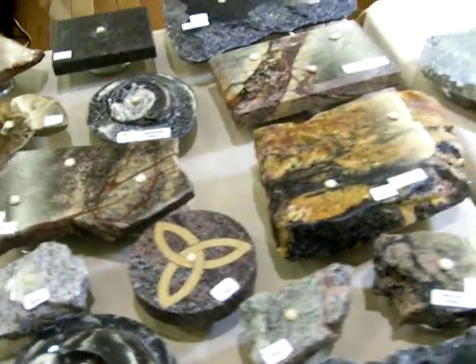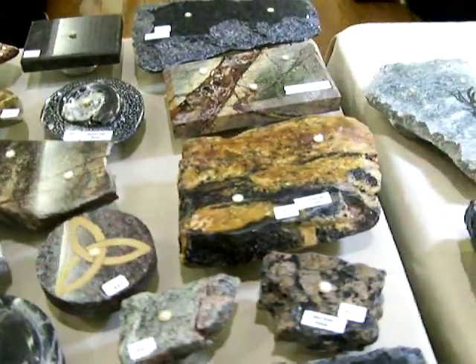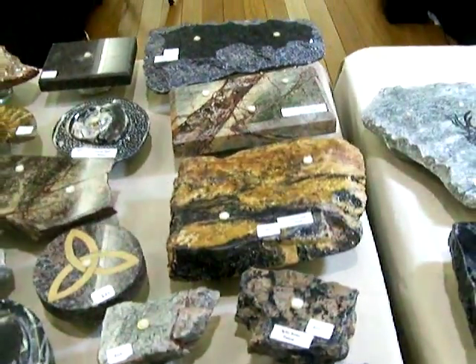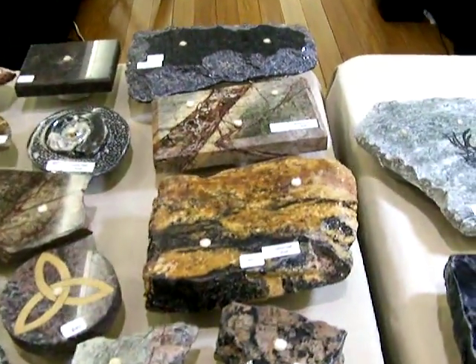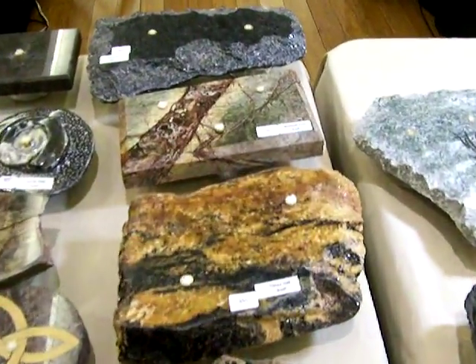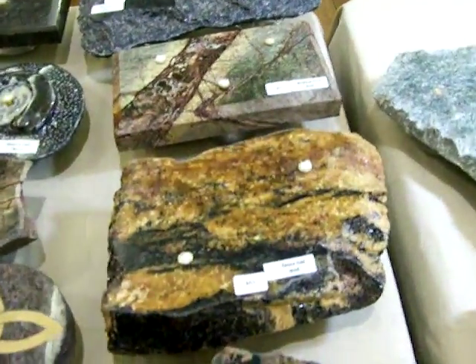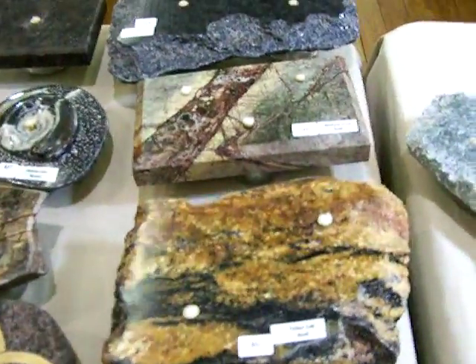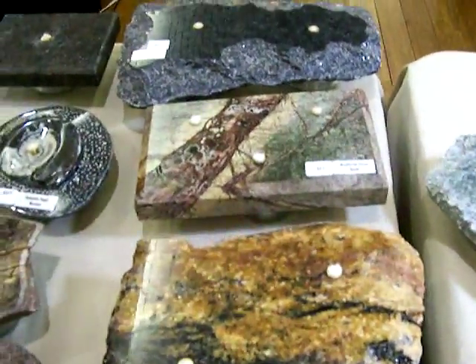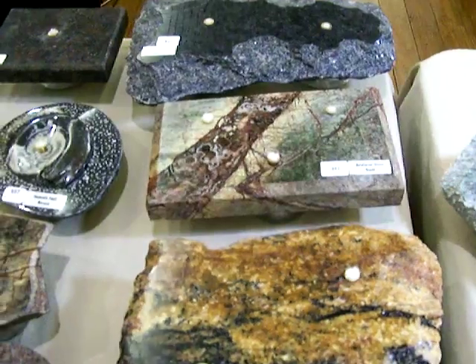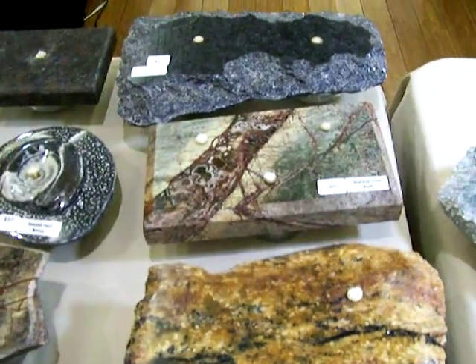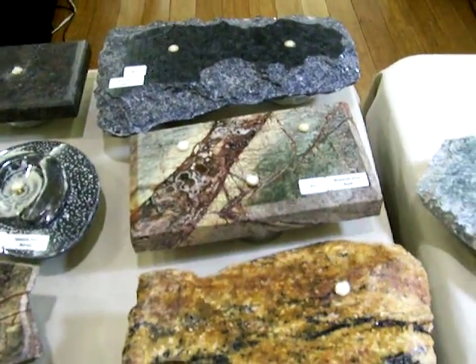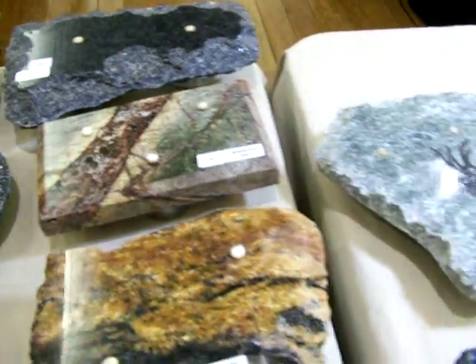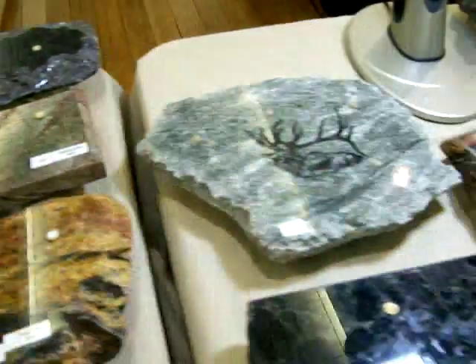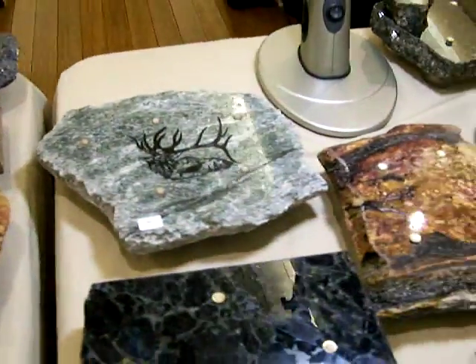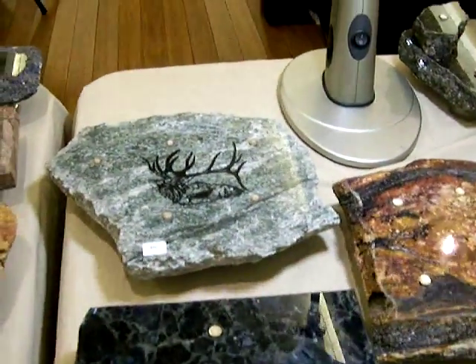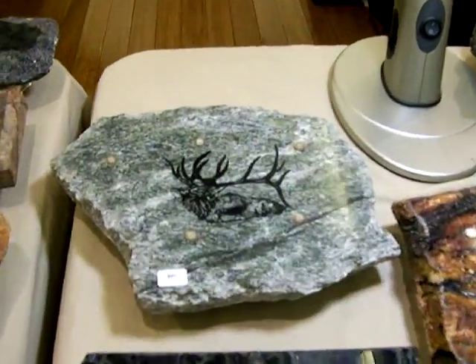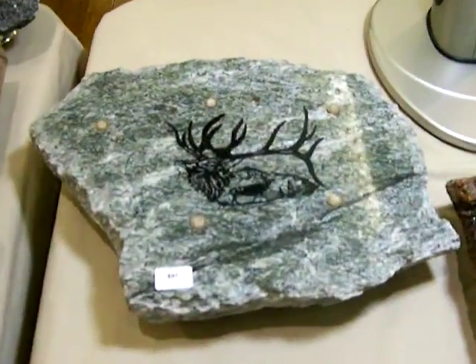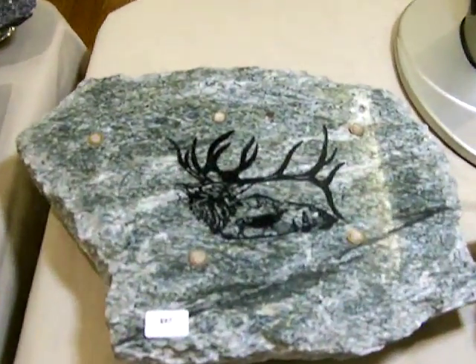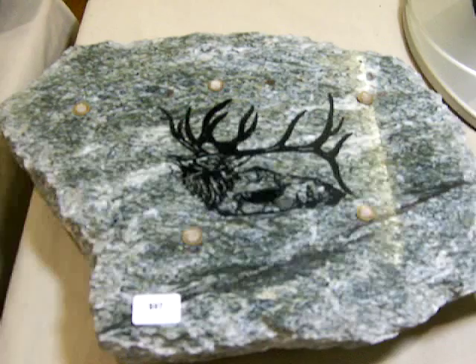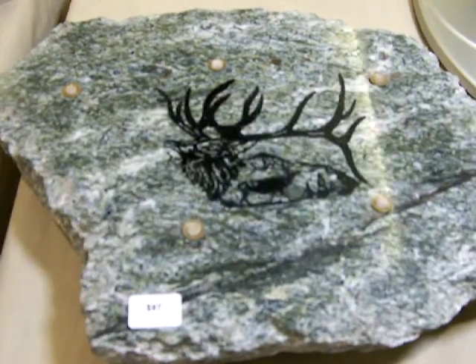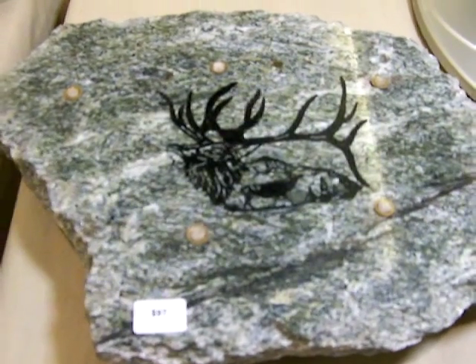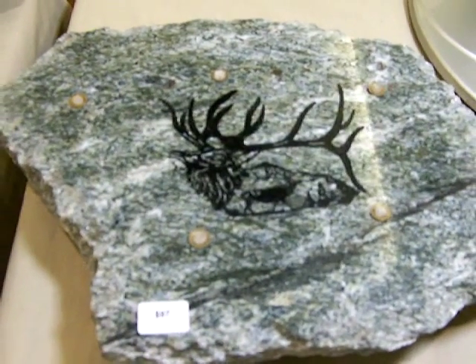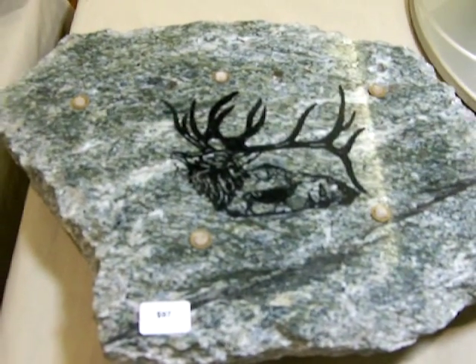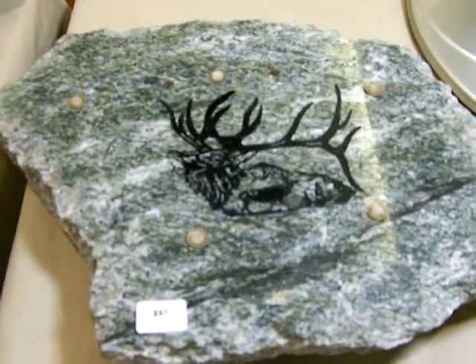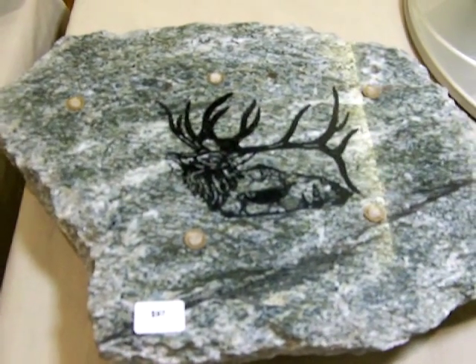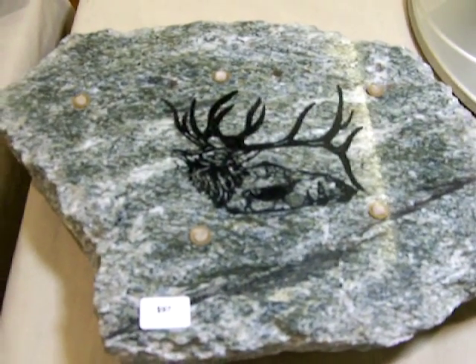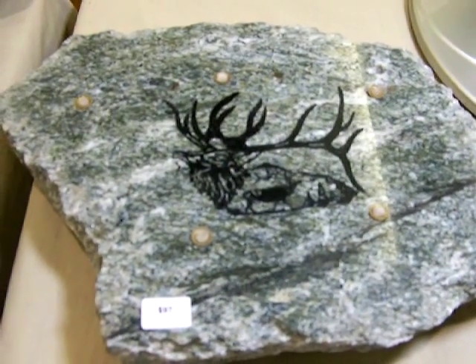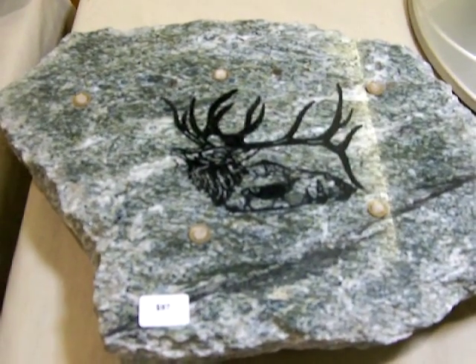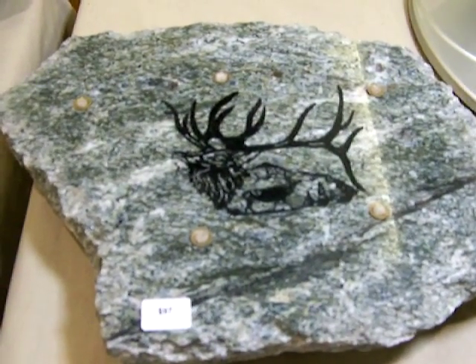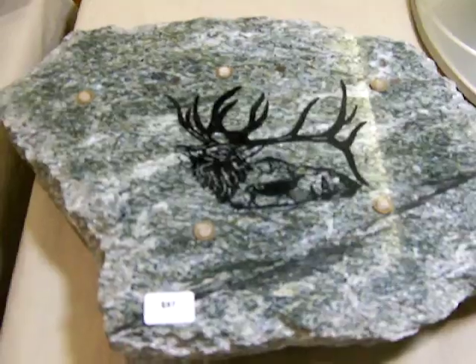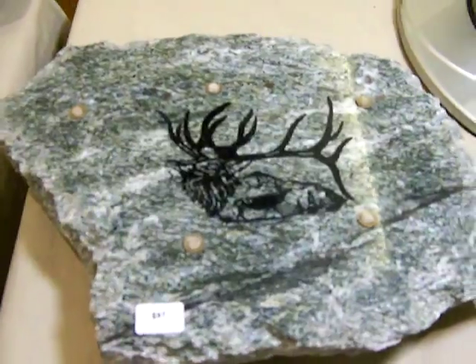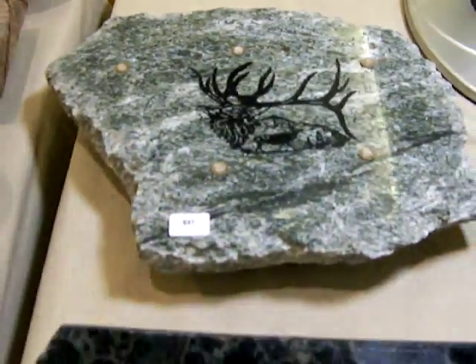All the stones on our tables, of course, are unlit and unused, but for safety reasons. We also do sandblasted etching on stones. Here you'll see a beautiful piece of green granite that has elk etched into it.